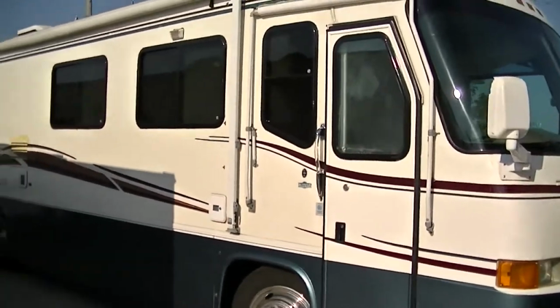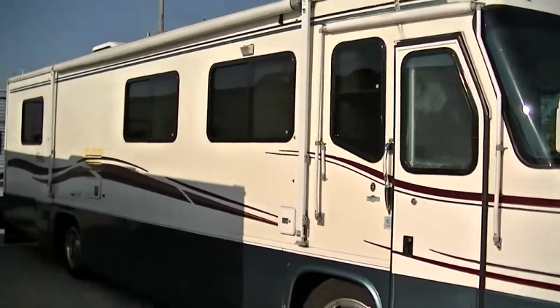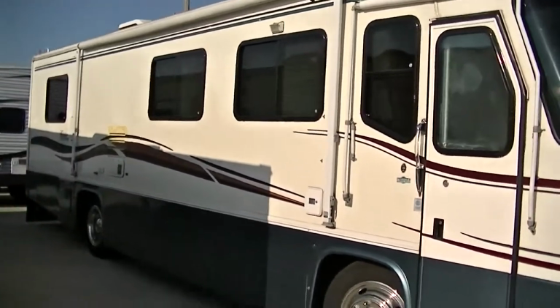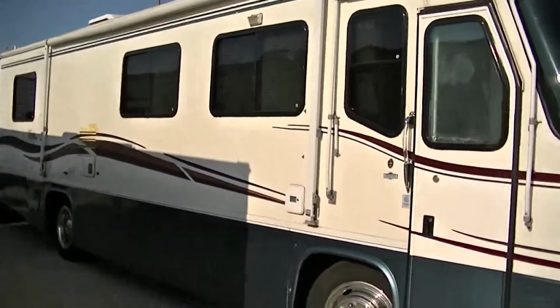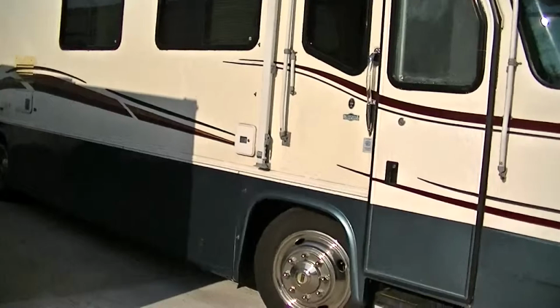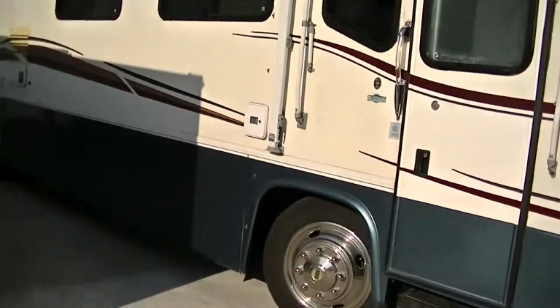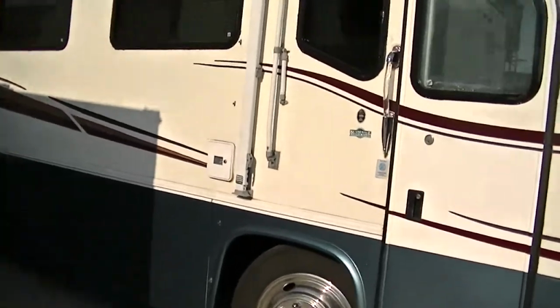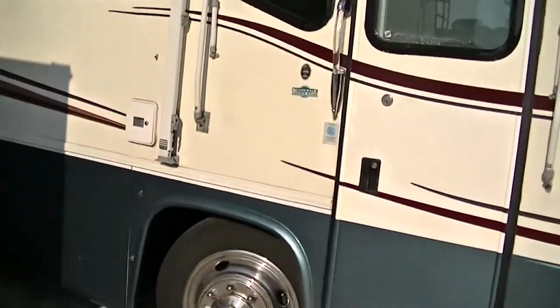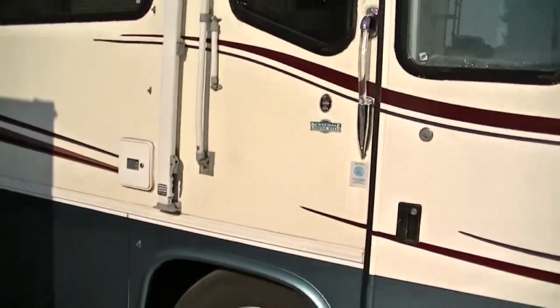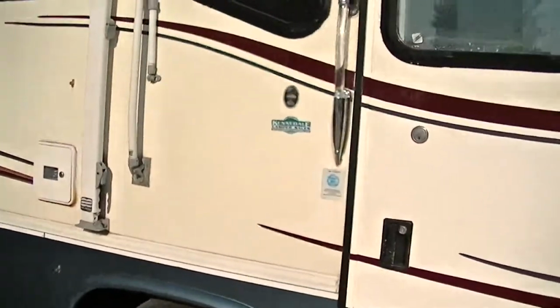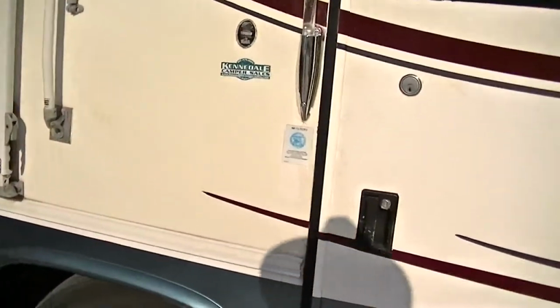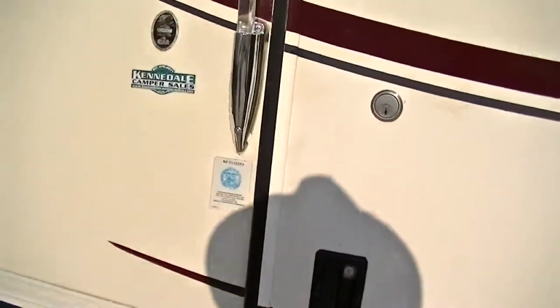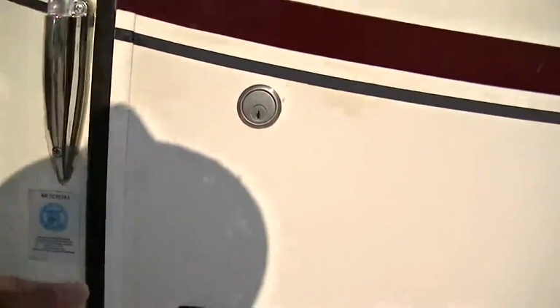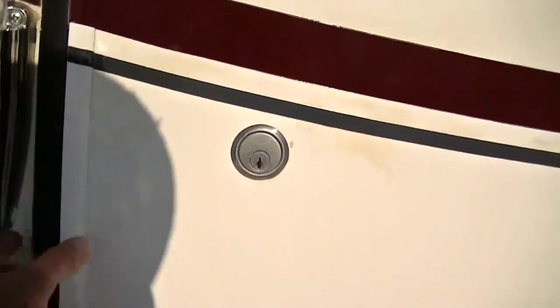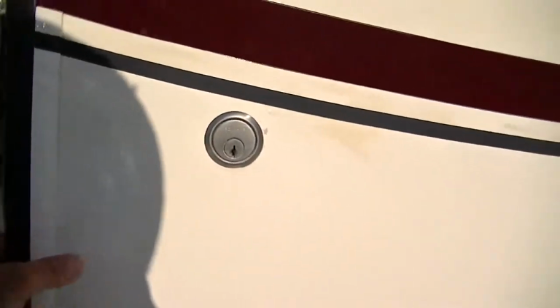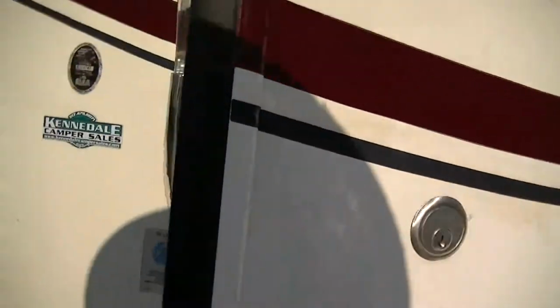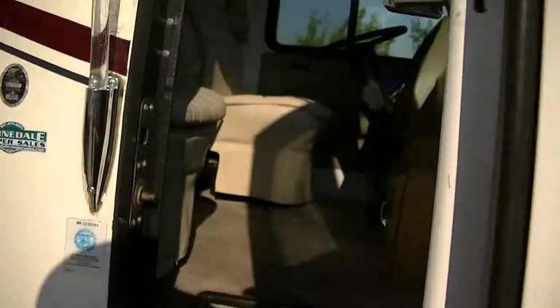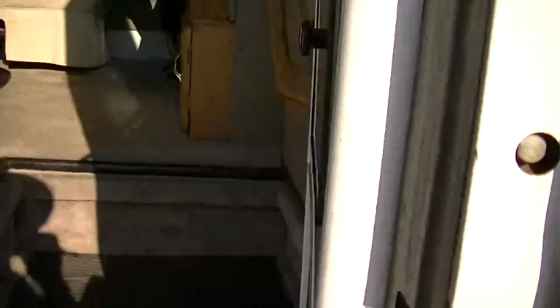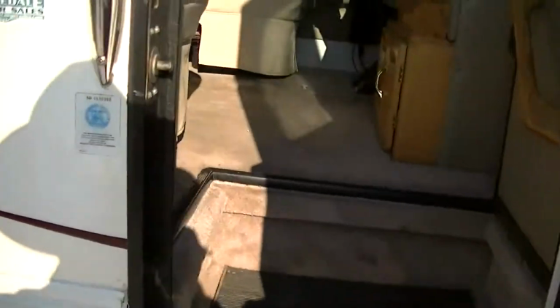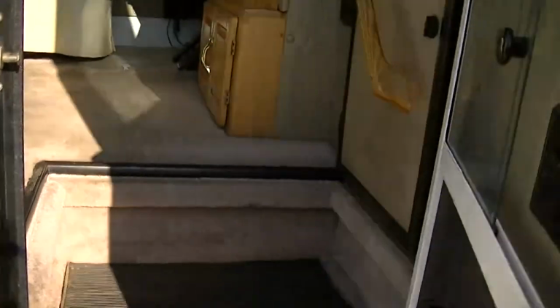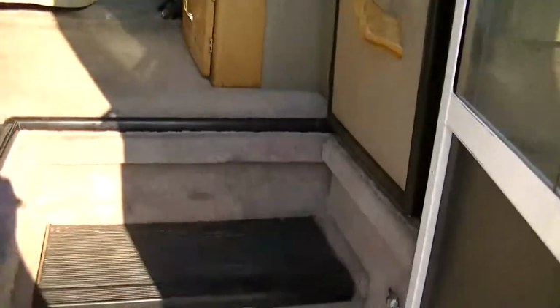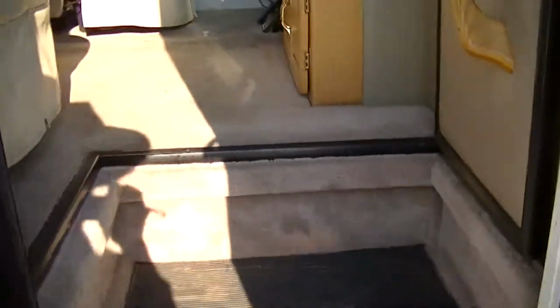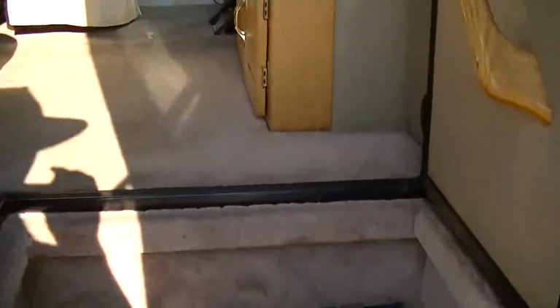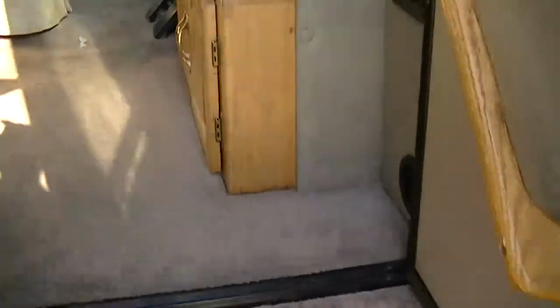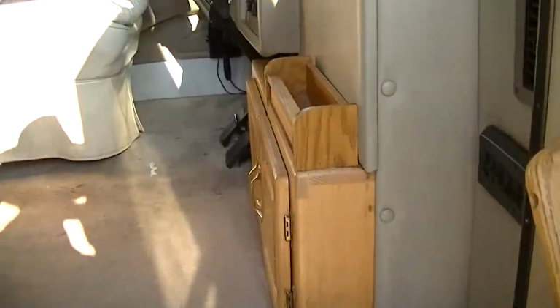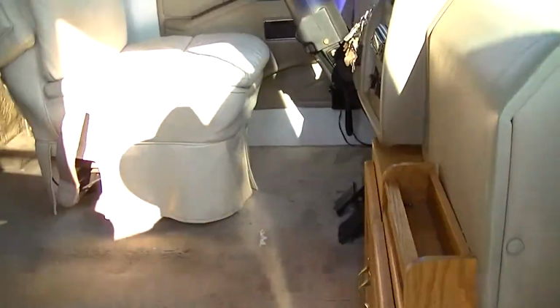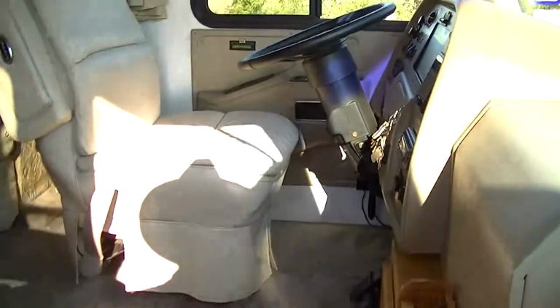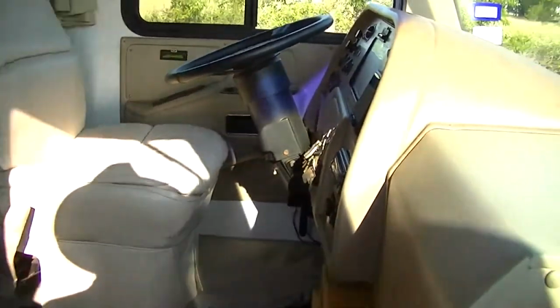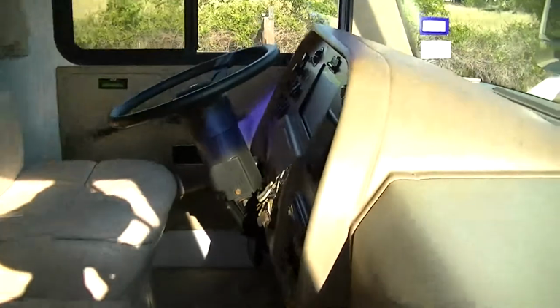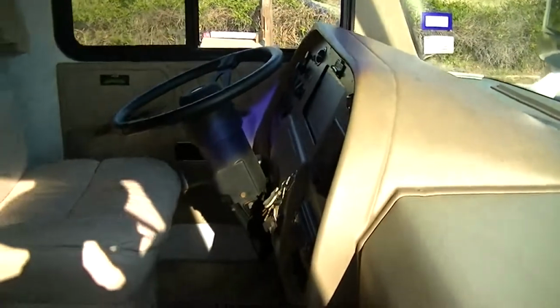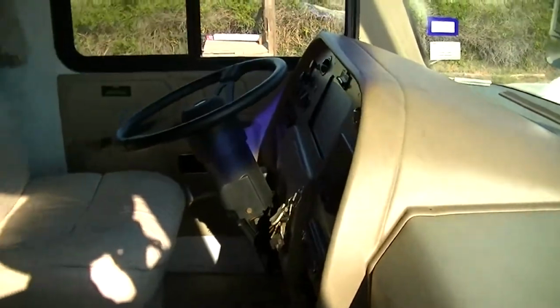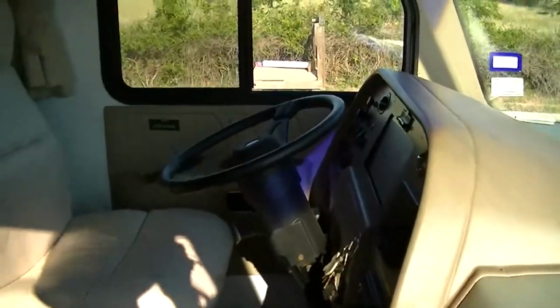Now this one has 50,000 miles on it. 50,000 miles is not very much on a Freightliner diesel. Those Freightliners will go for millions of miles properly cared for.